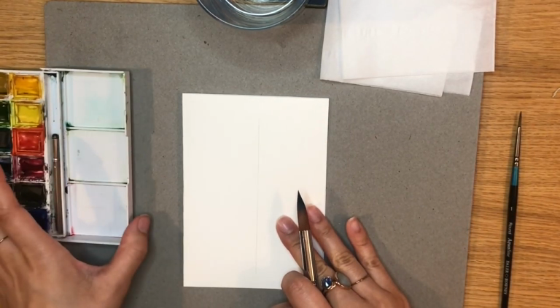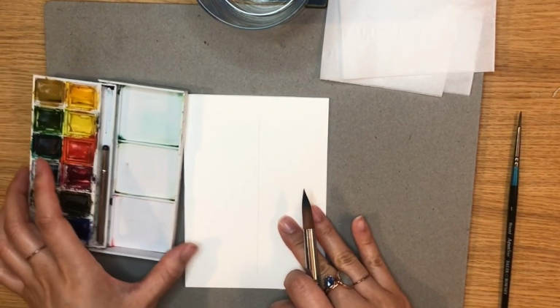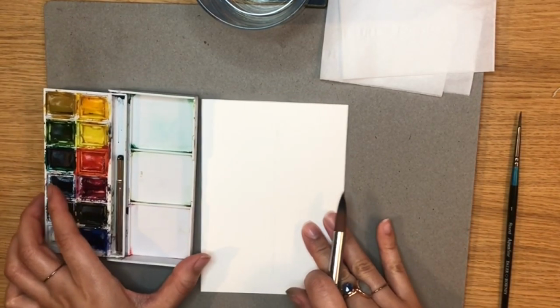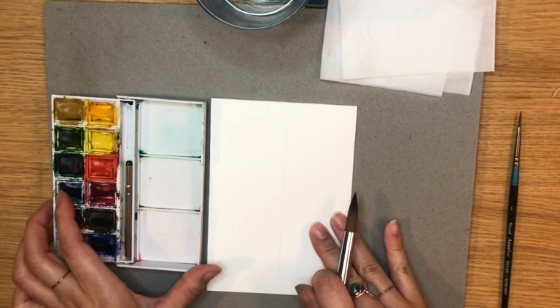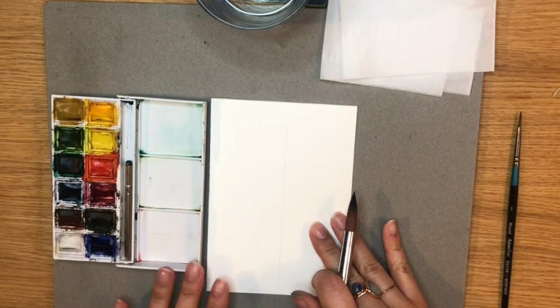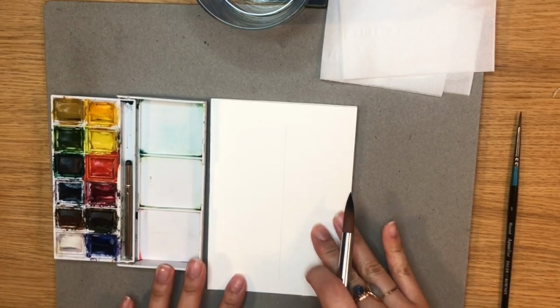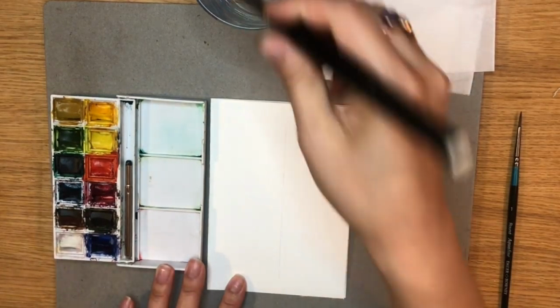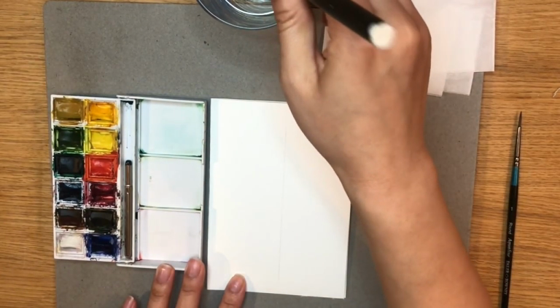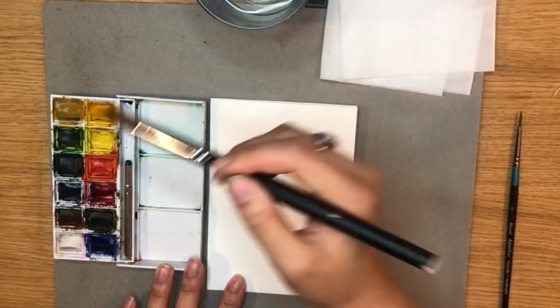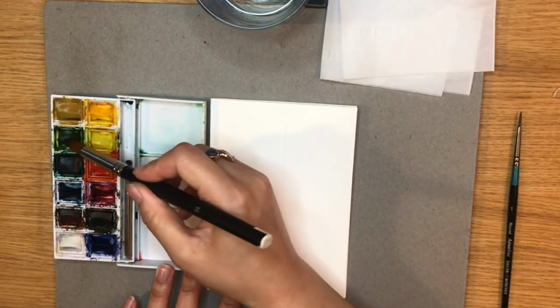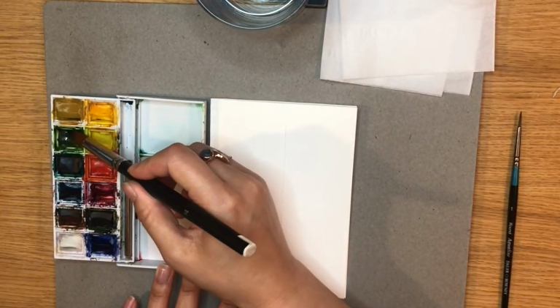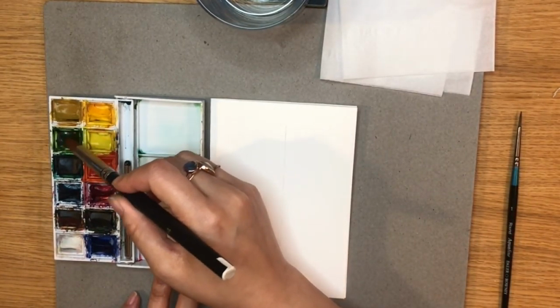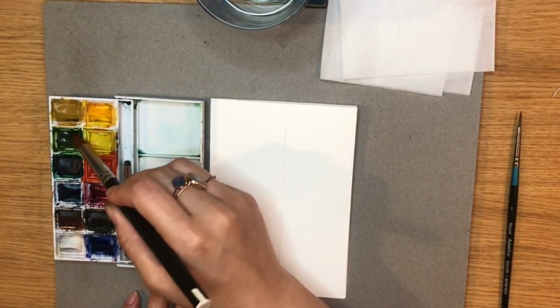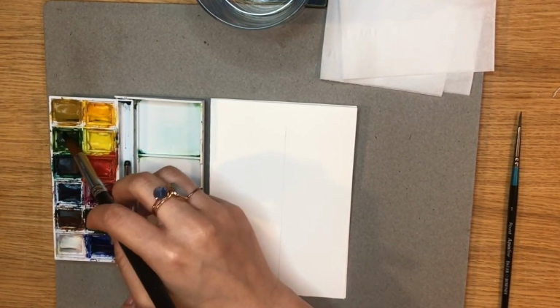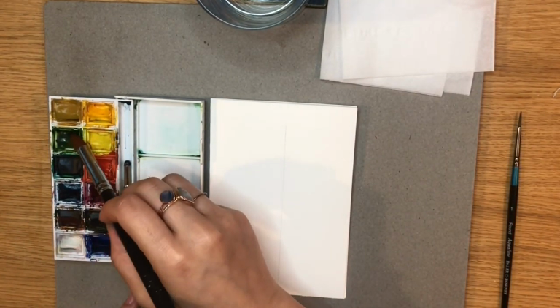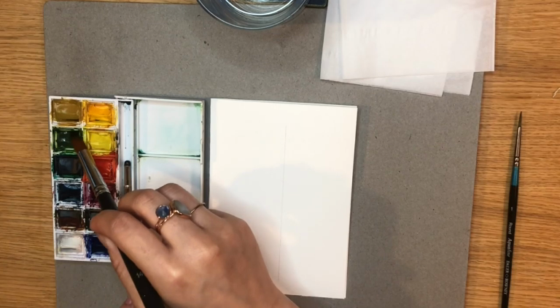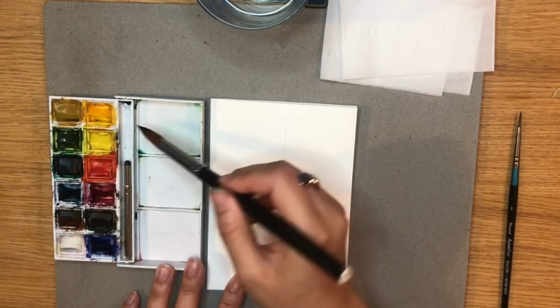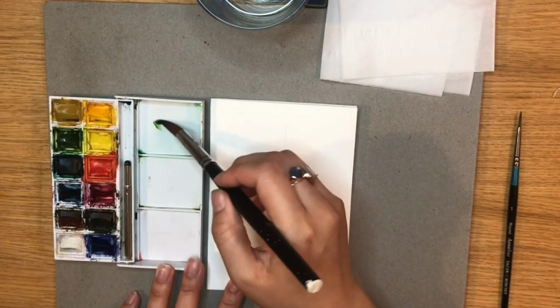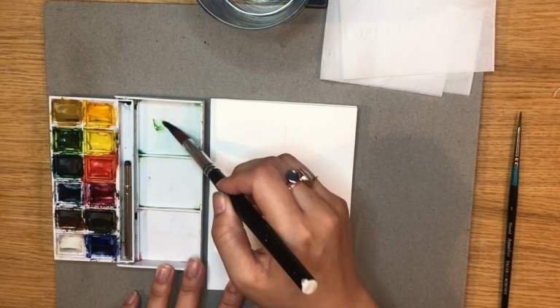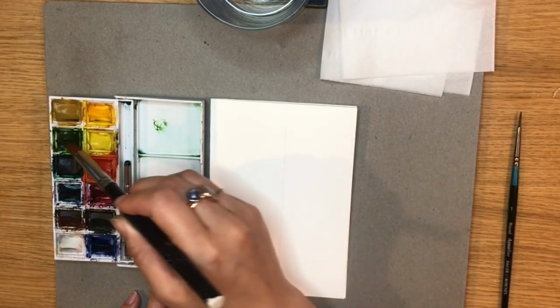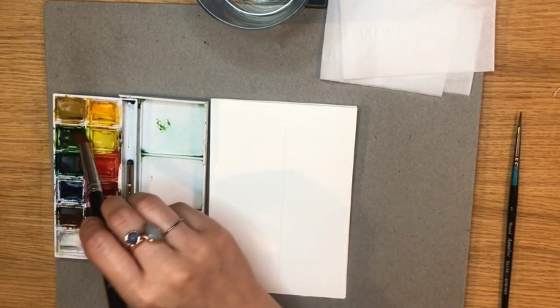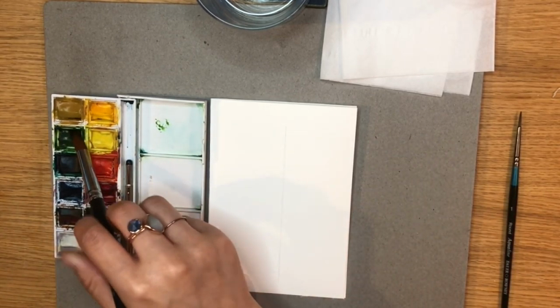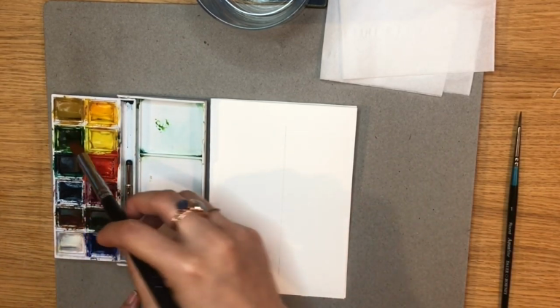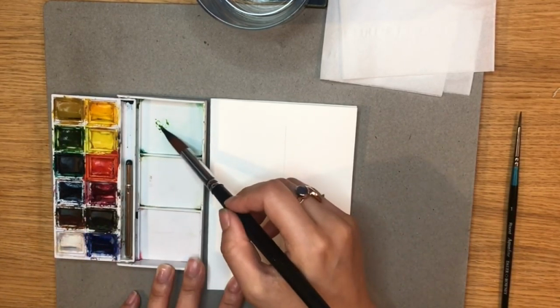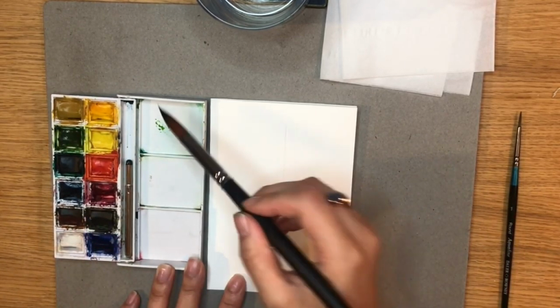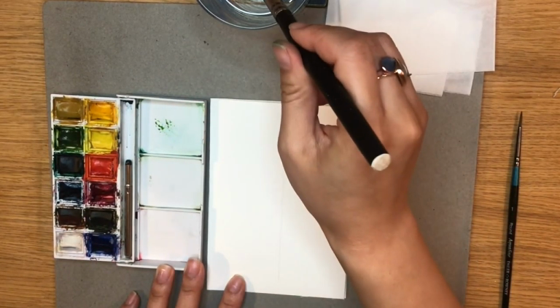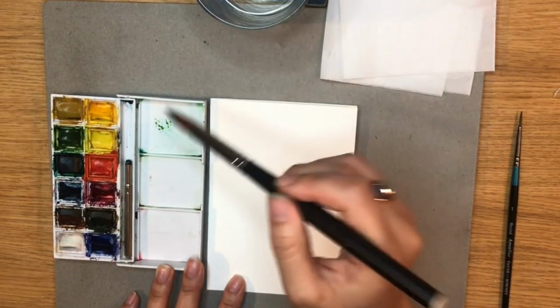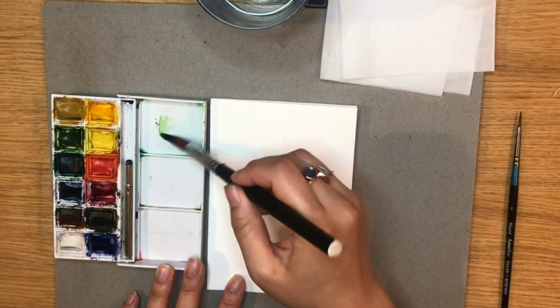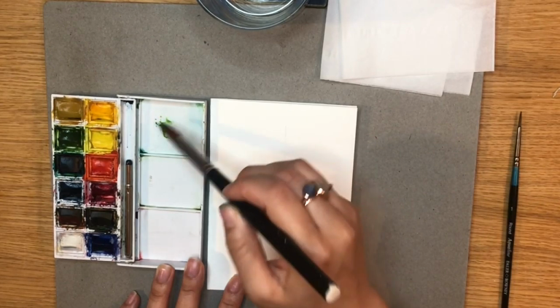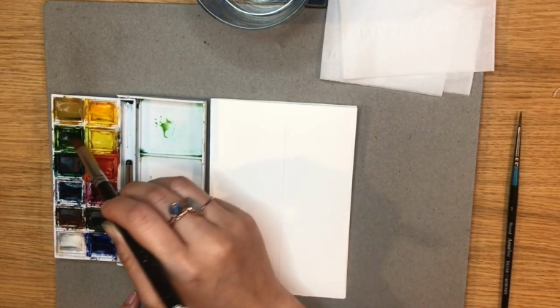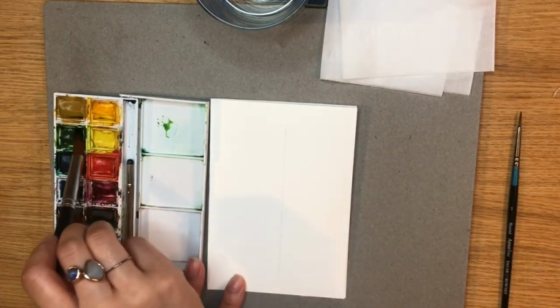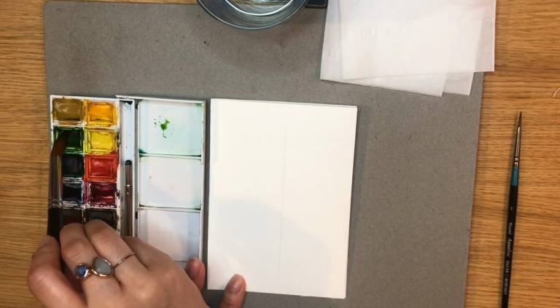Taking a slightly thicker paintbrush, you want to wet the brush and pick up some paint. I'm taking lighter green and I am diluting it with more water and this will be the first layer of the tree.